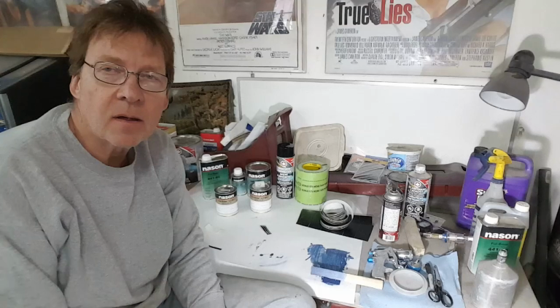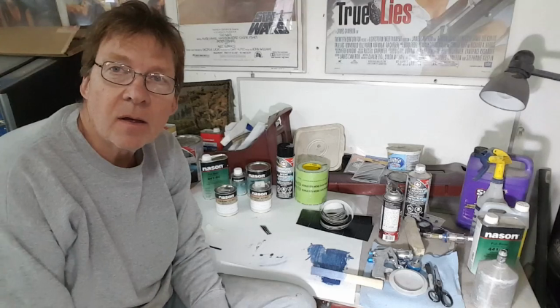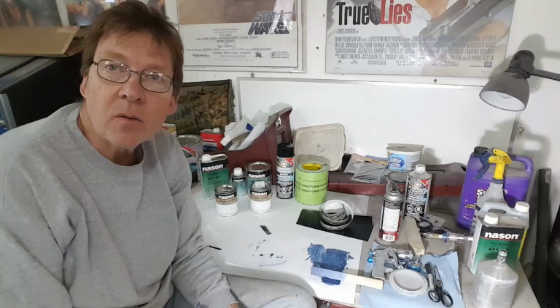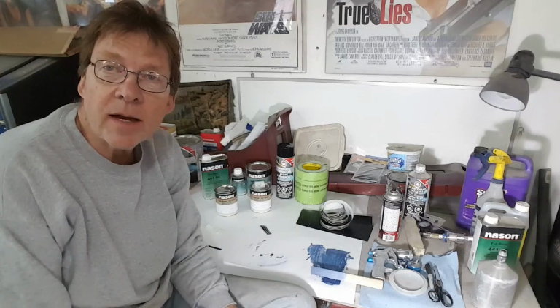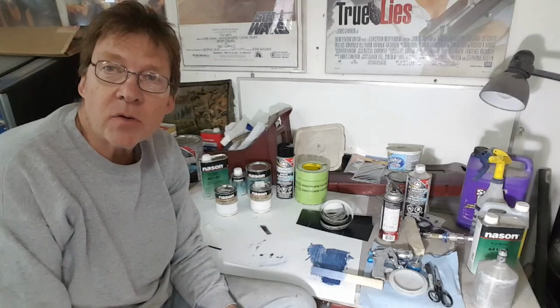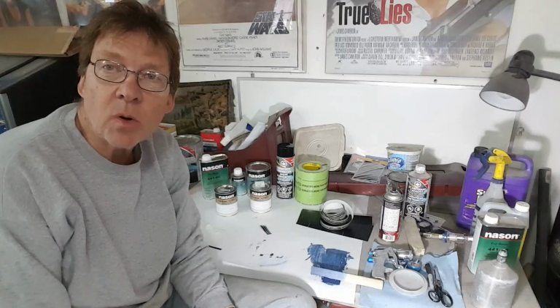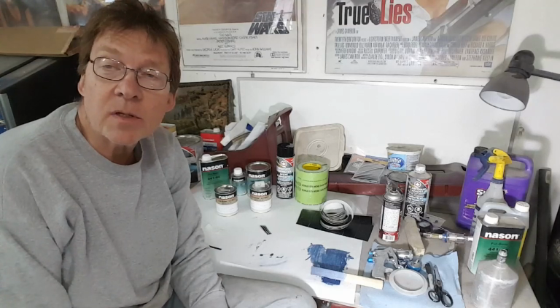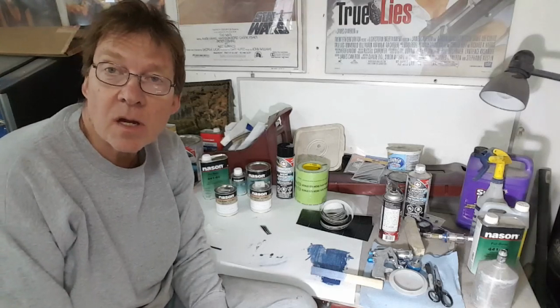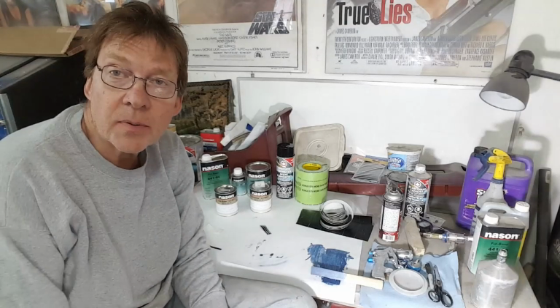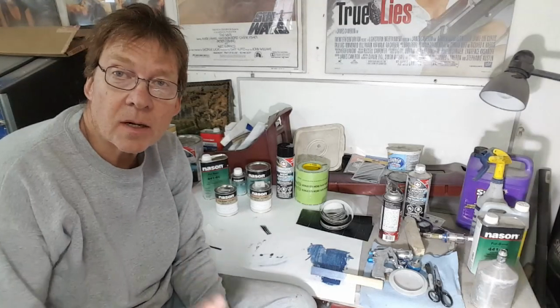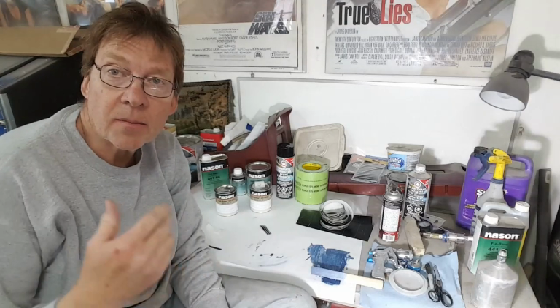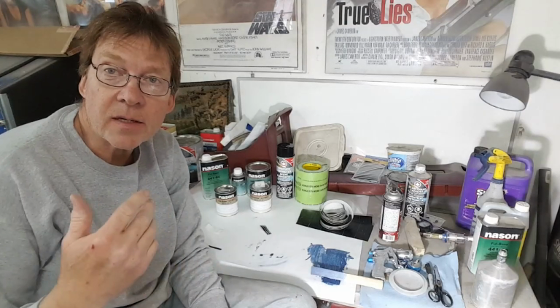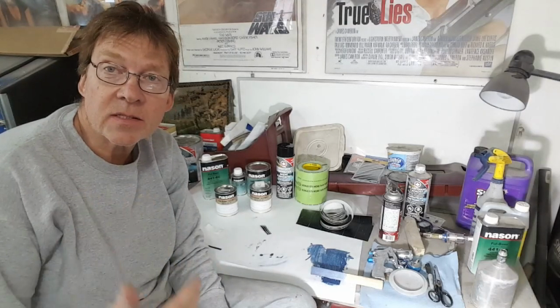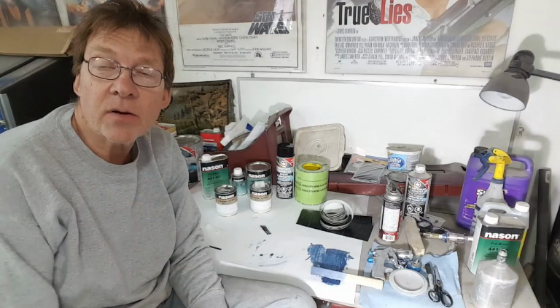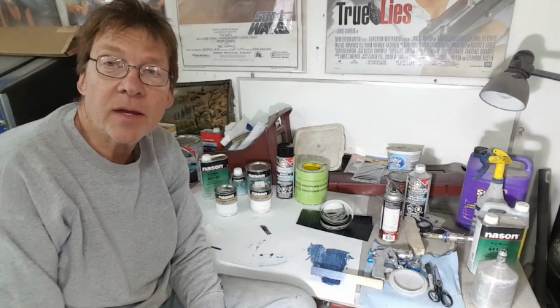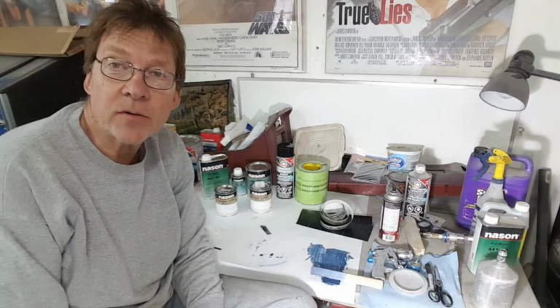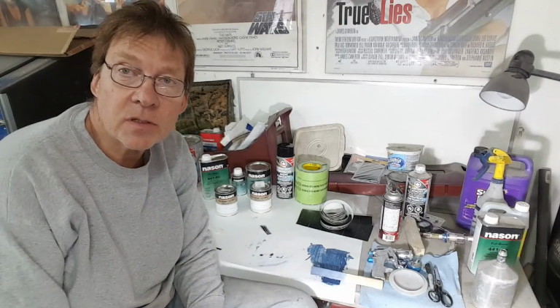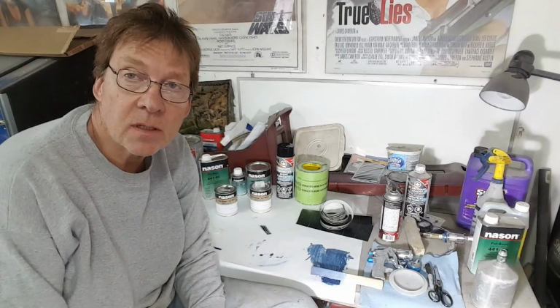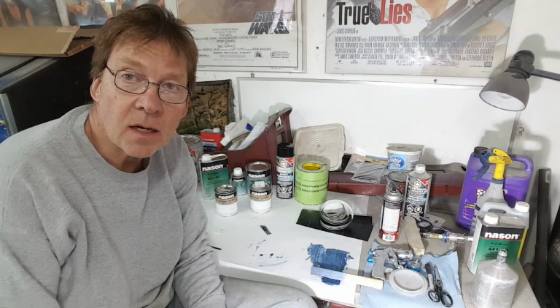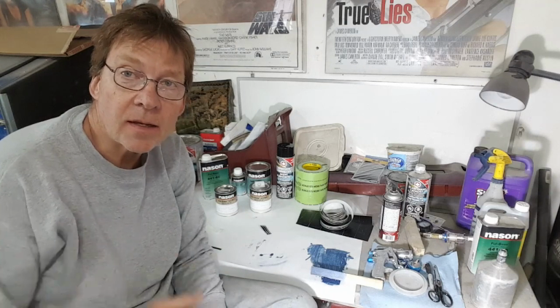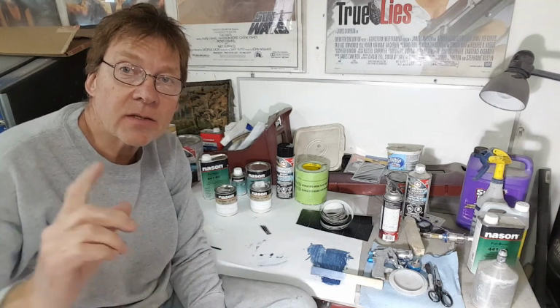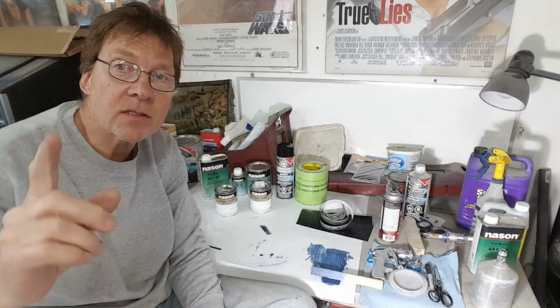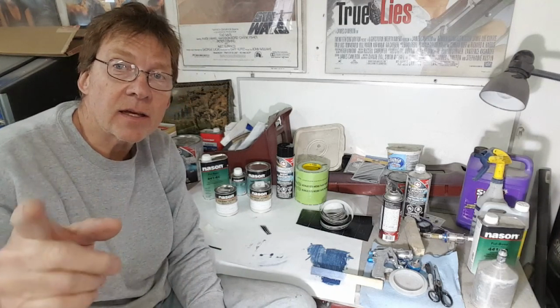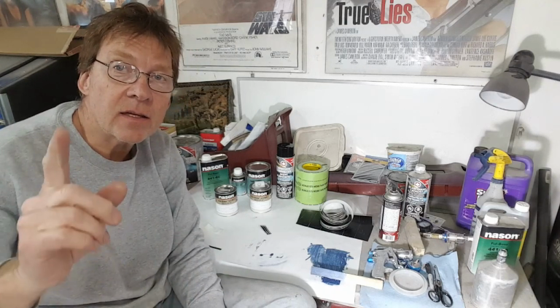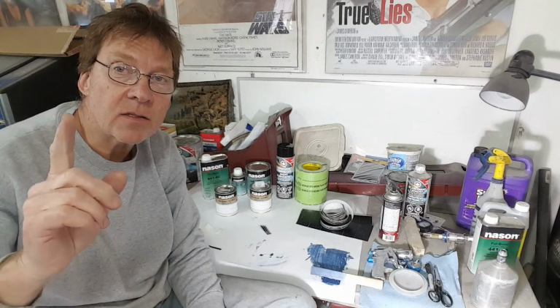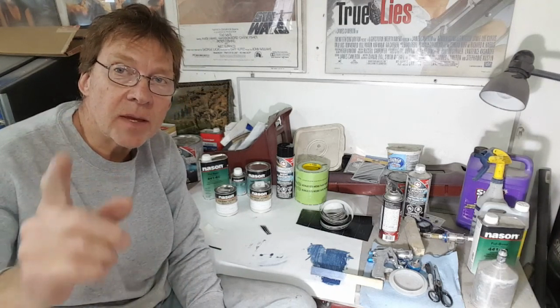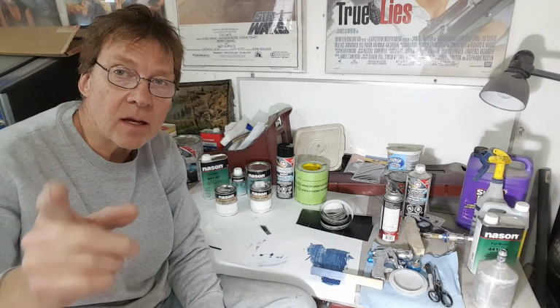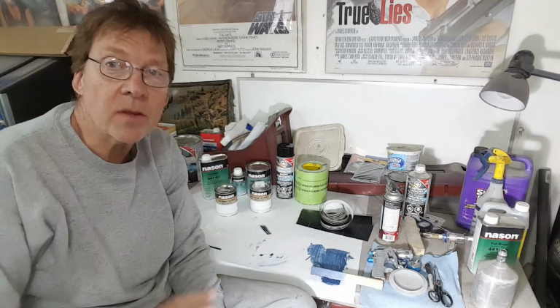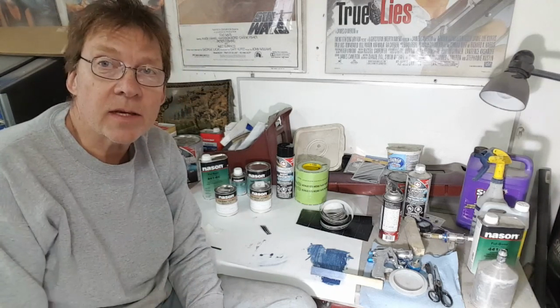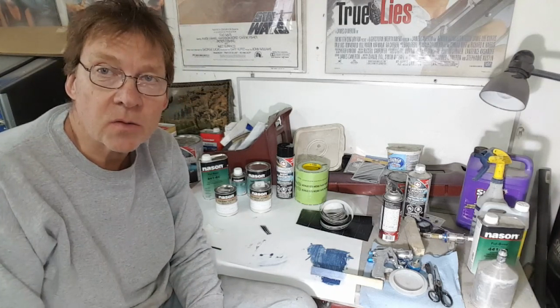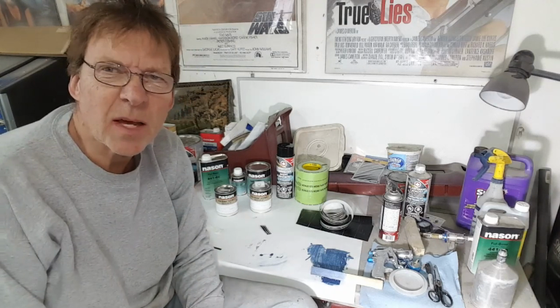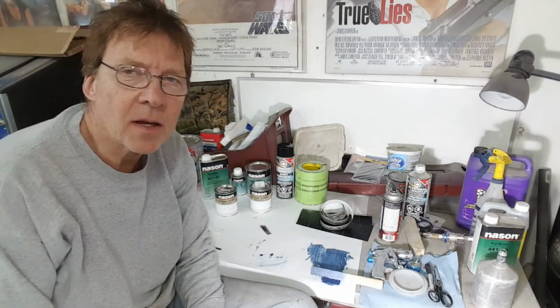Good afternoon and welcome to the shop. It is Saturday, May the 1st. Next Sunday is May the 9th, Mother's Day, so keep that in mind.